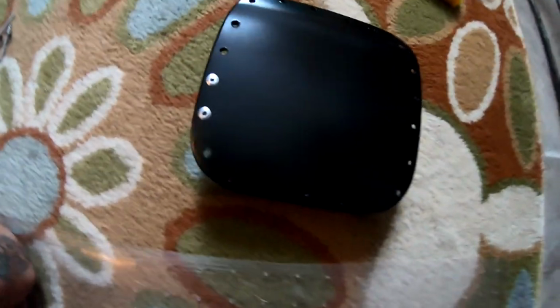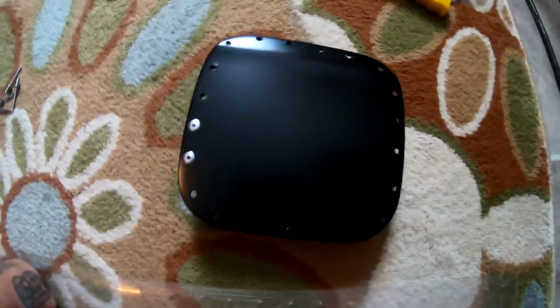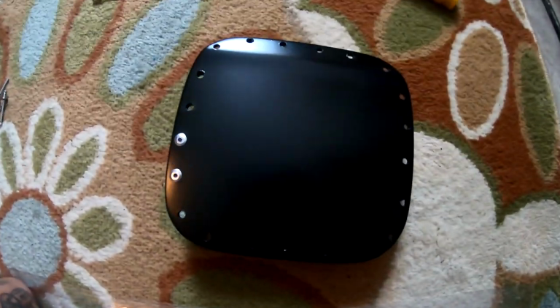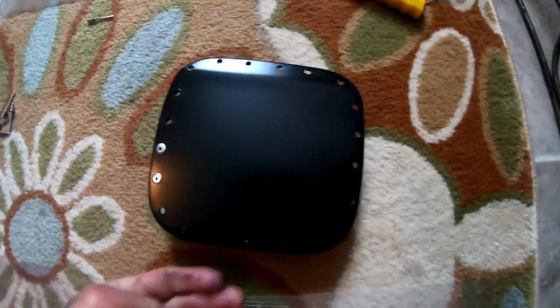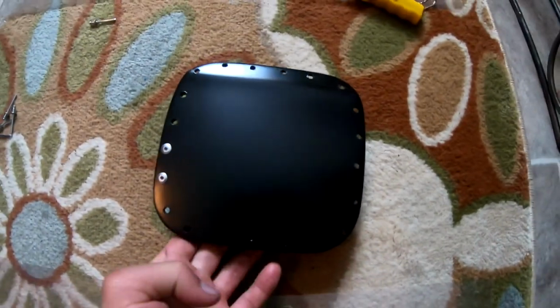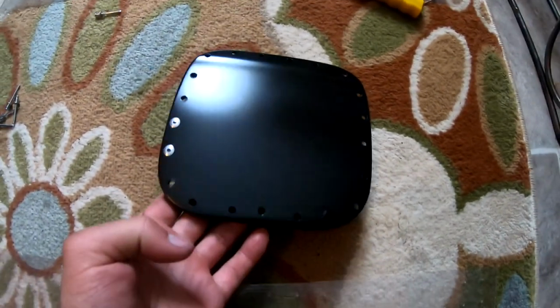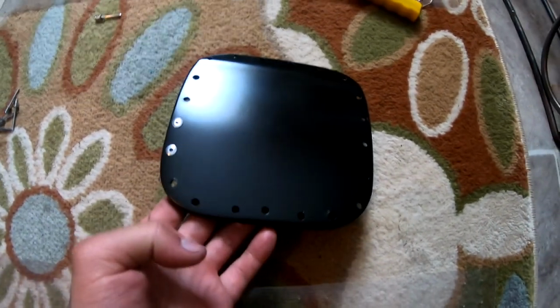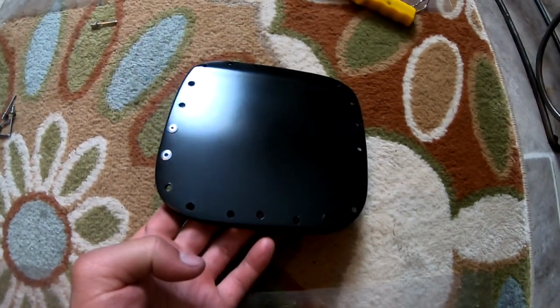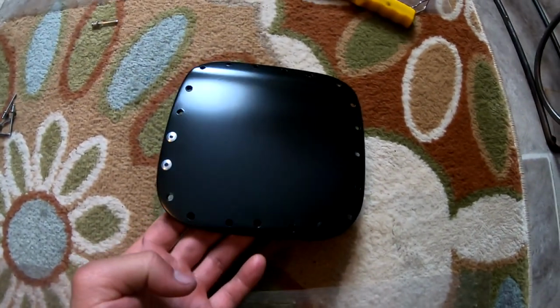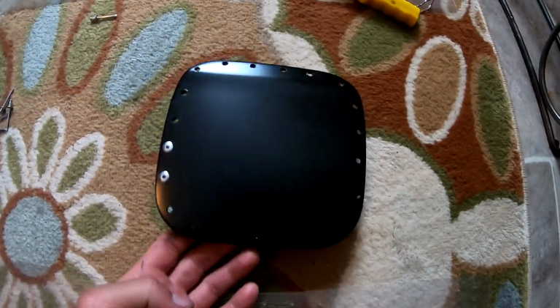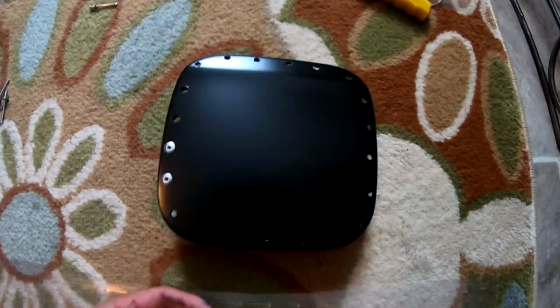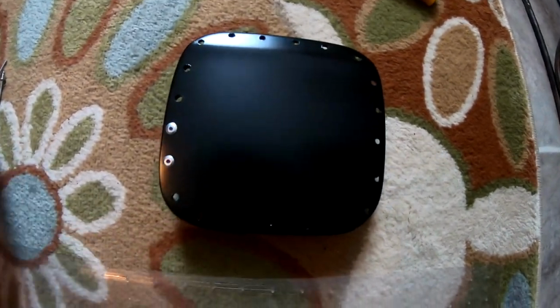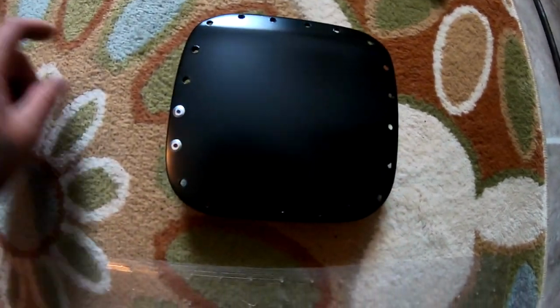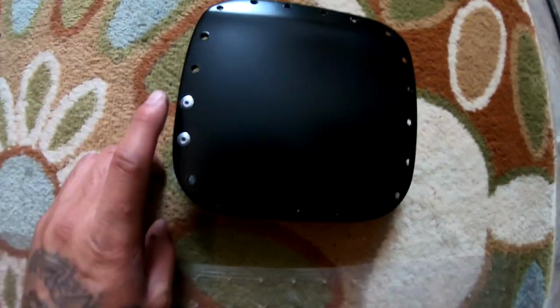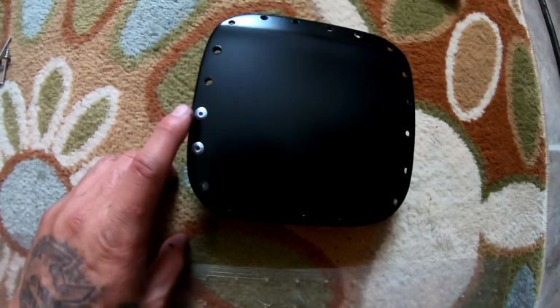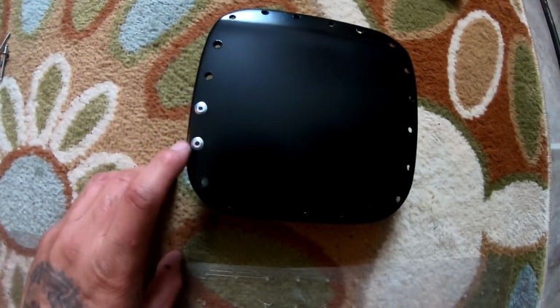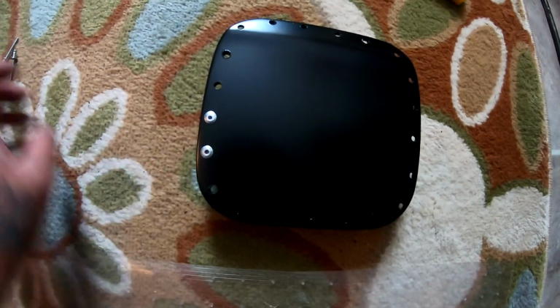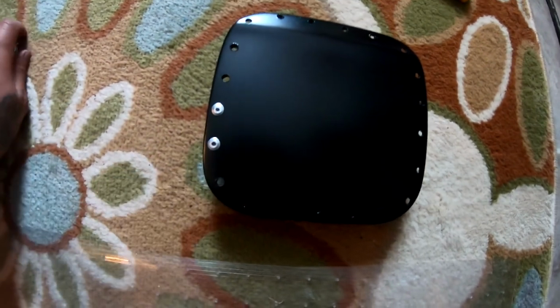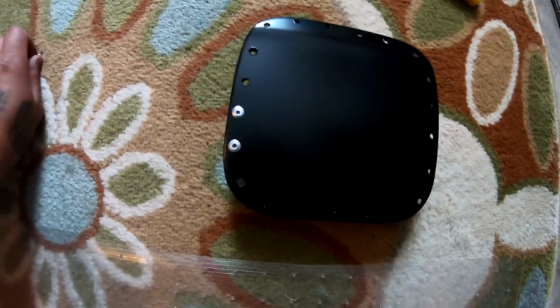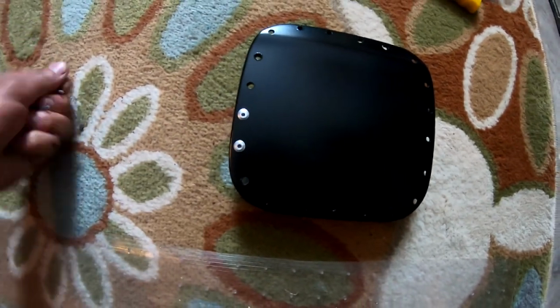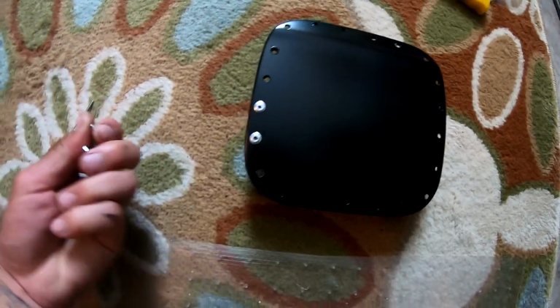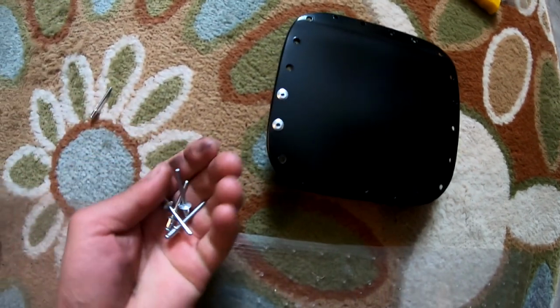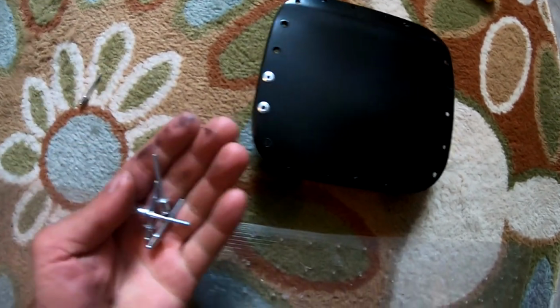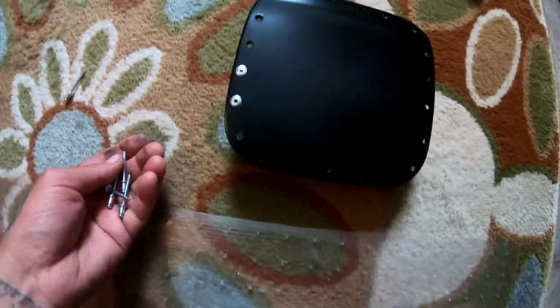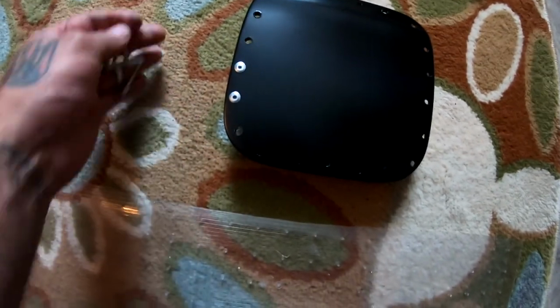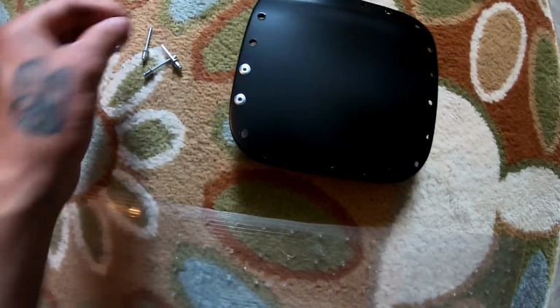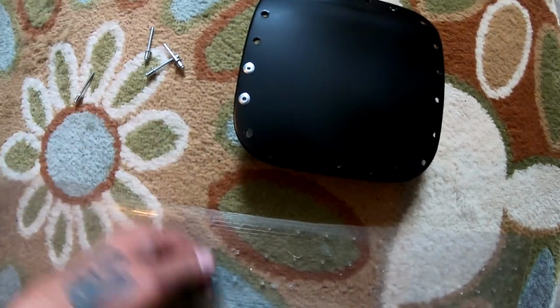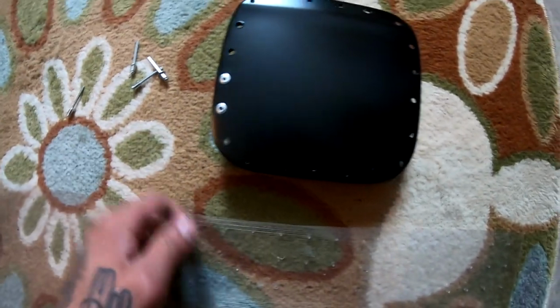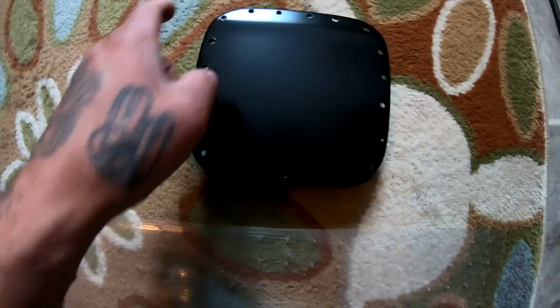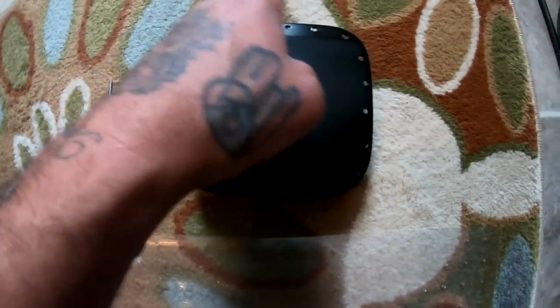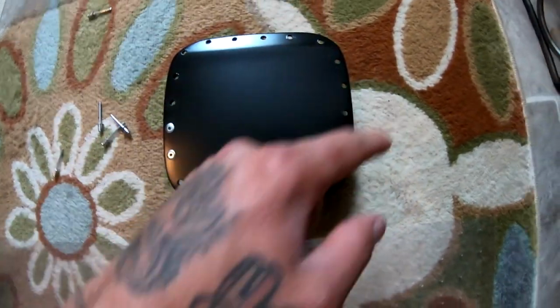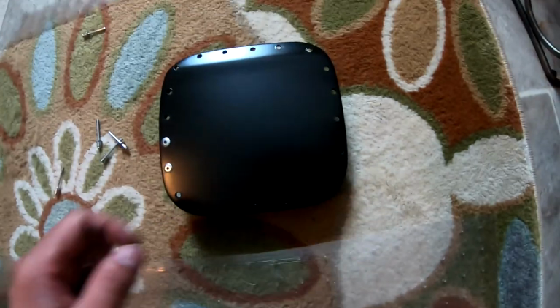This thing dried up really nice and I started putting the rivets in. I'm gonna go all the way around and finish putting all of them on.